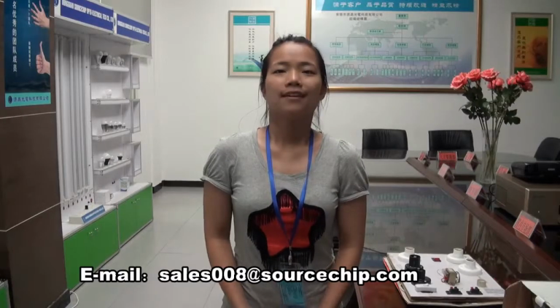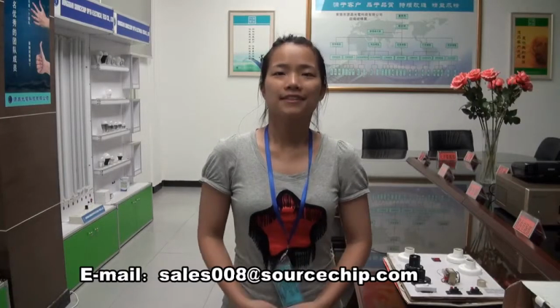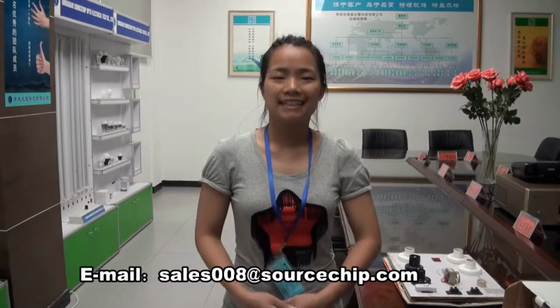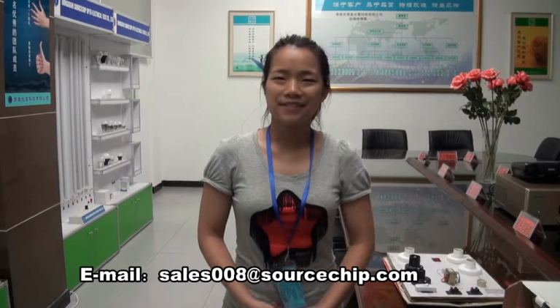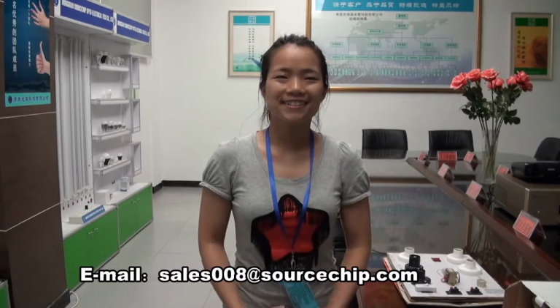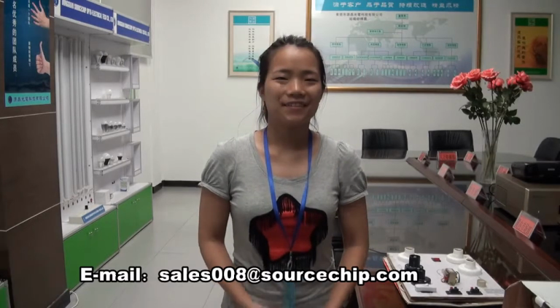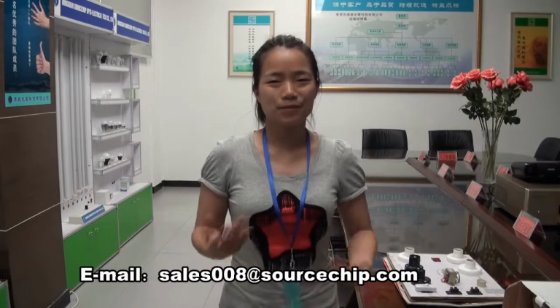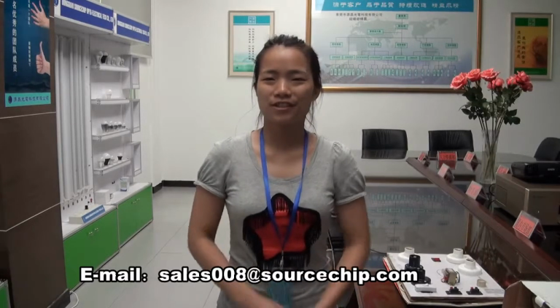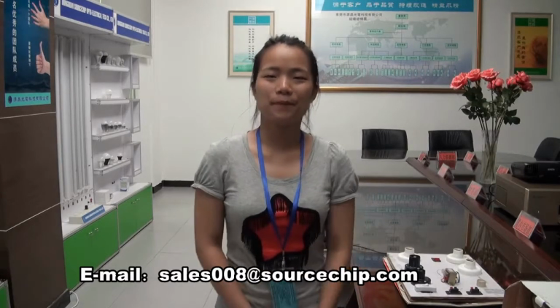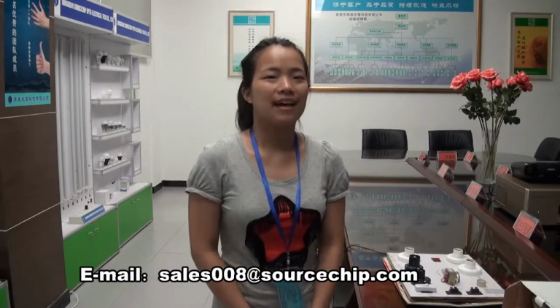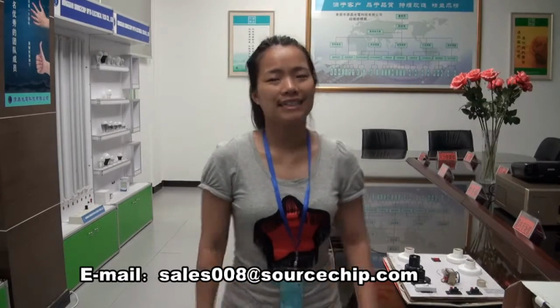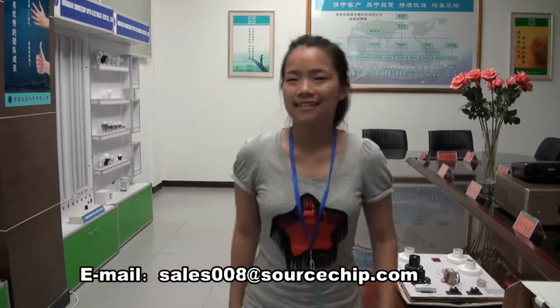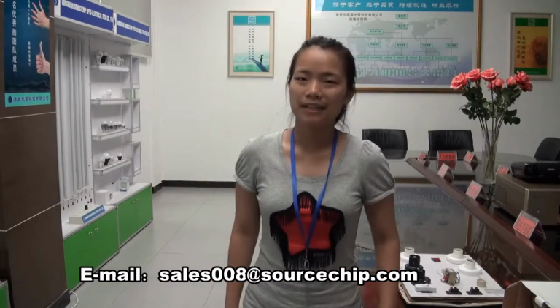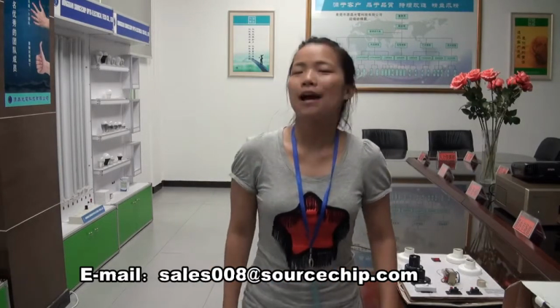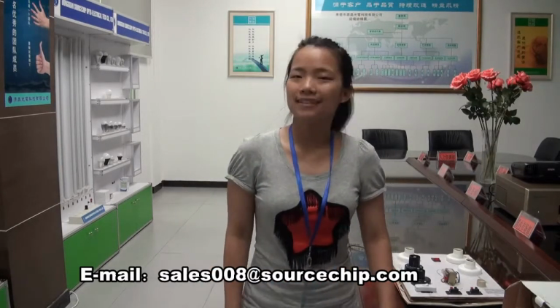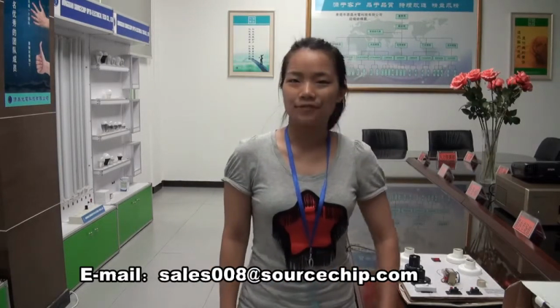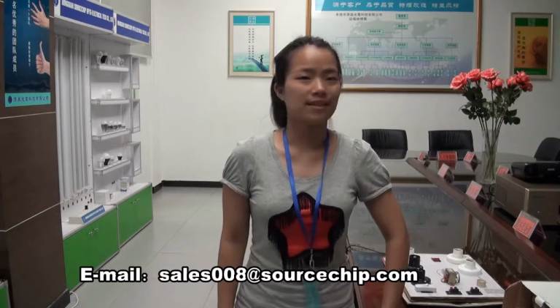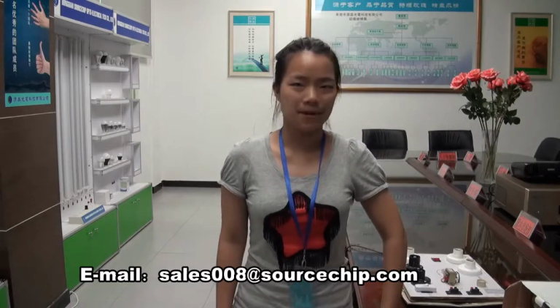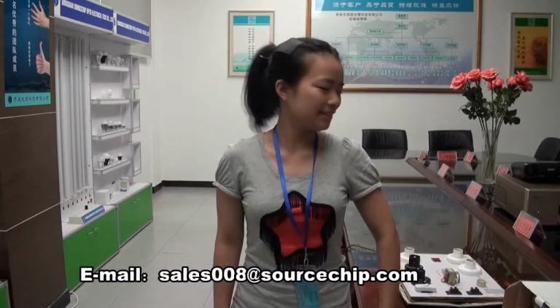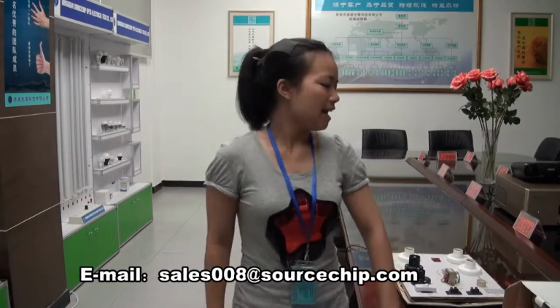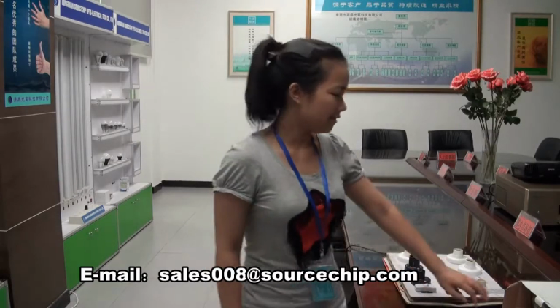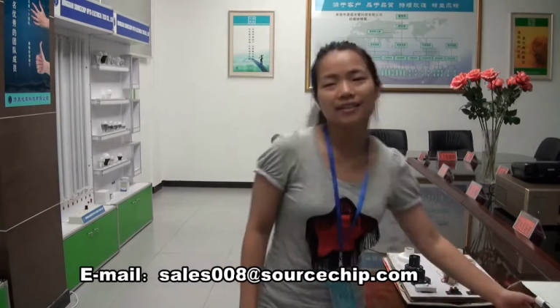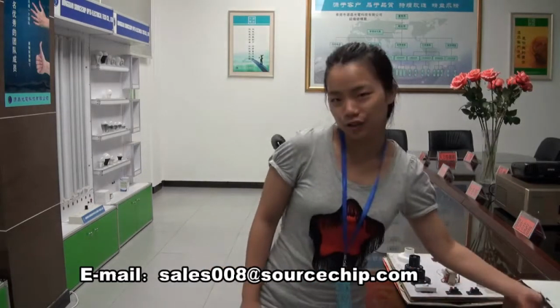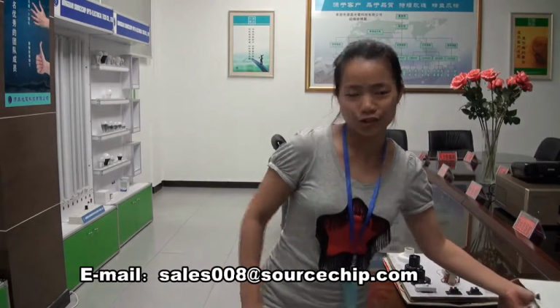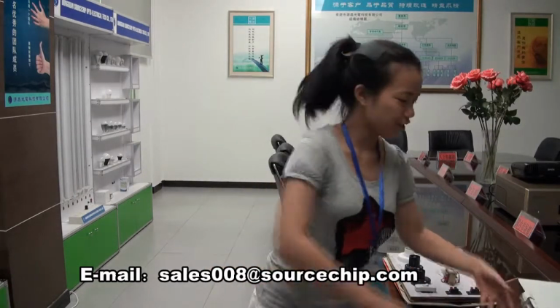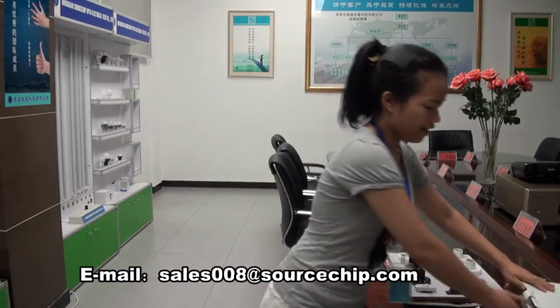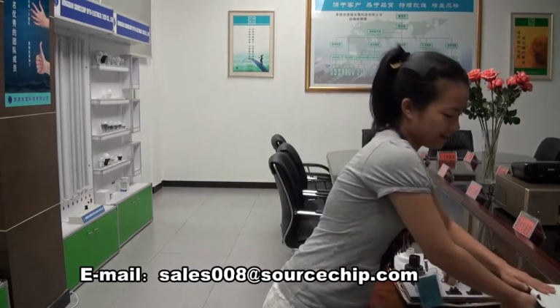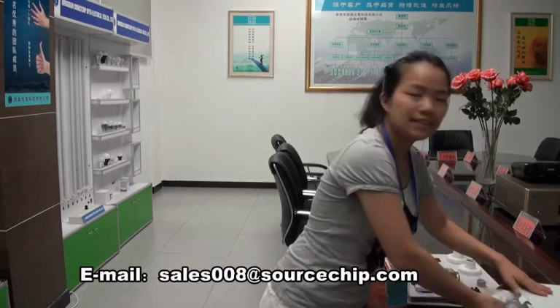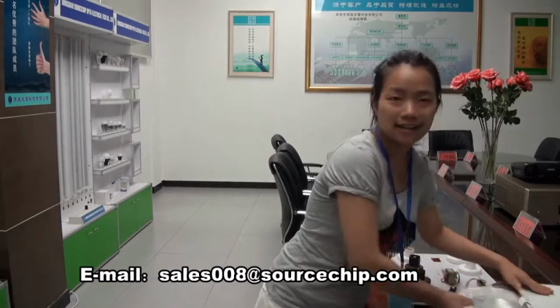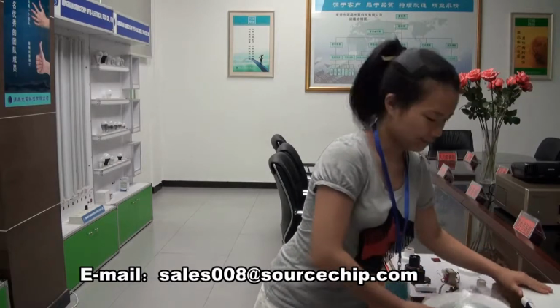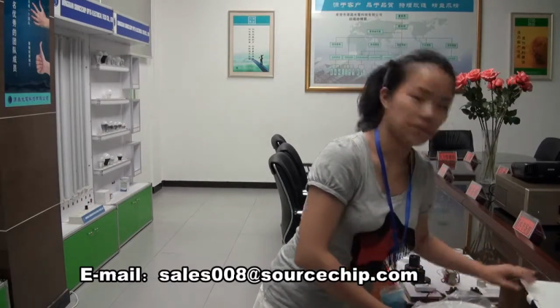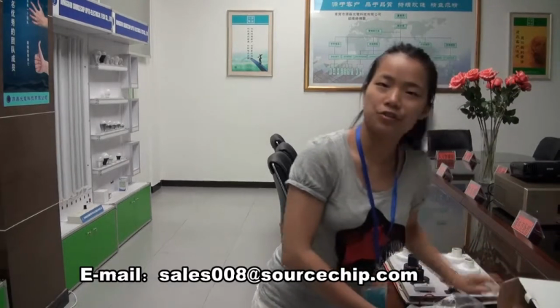Good afternoon. Welcome to Sourcechip LED lighting company. I'm L.A. Li from the sales department, and I'm going to introduce you to a LED light we produced.